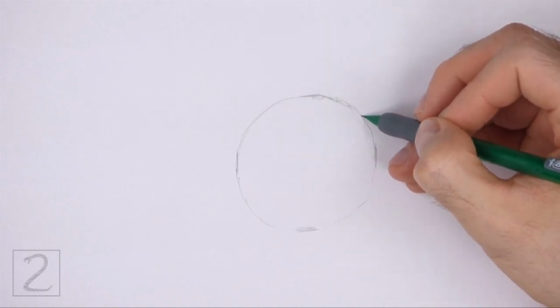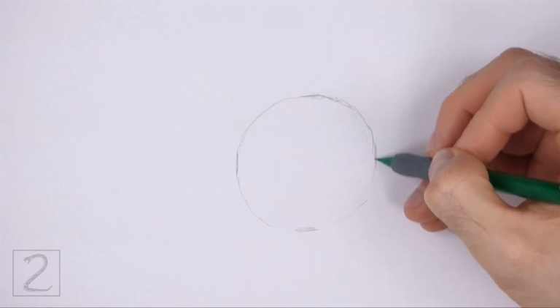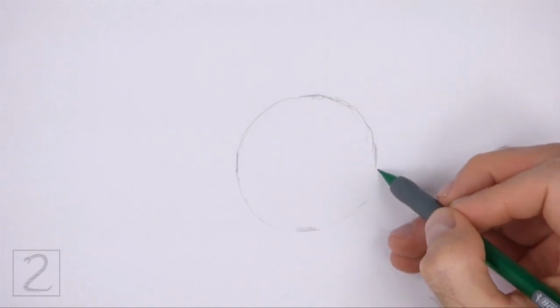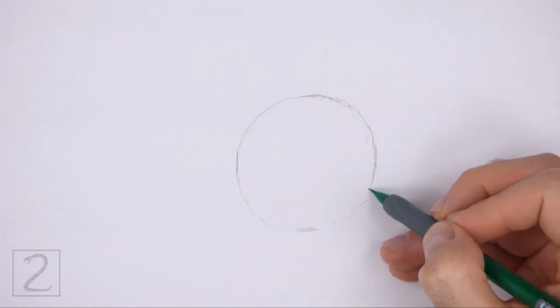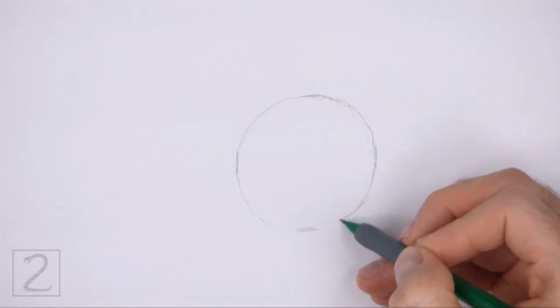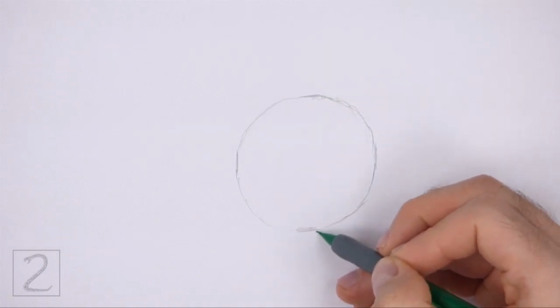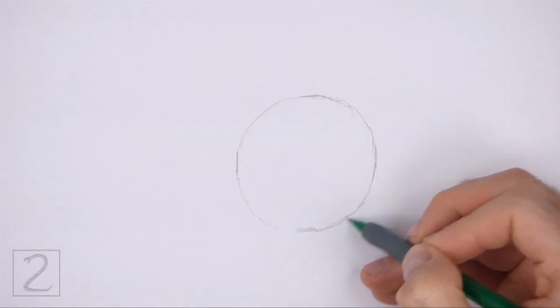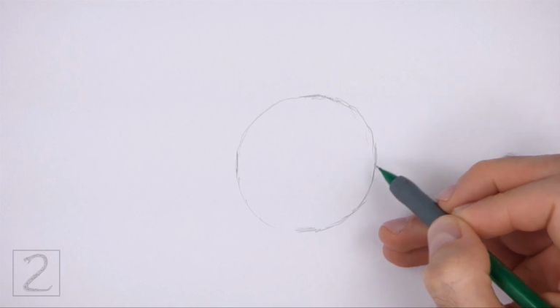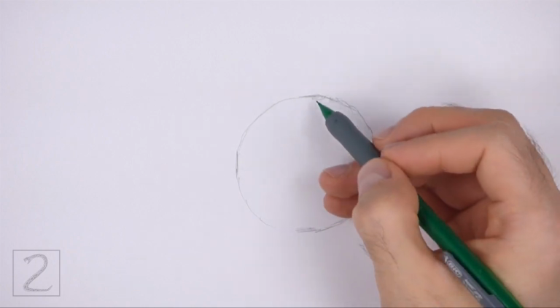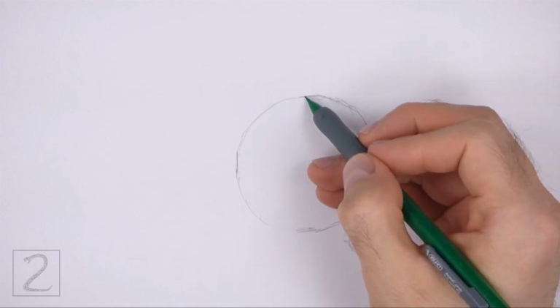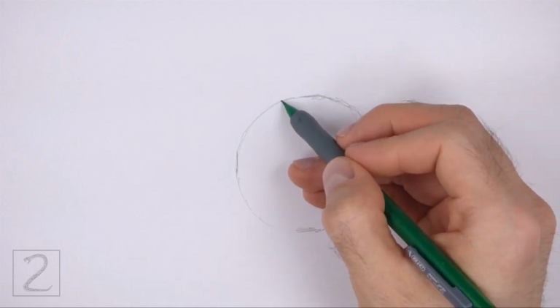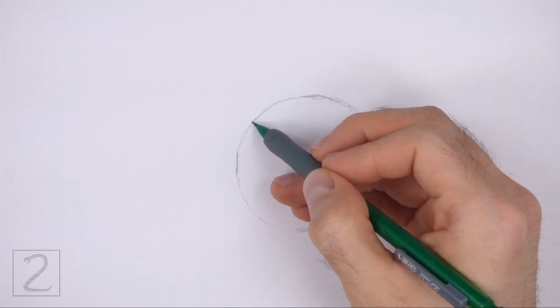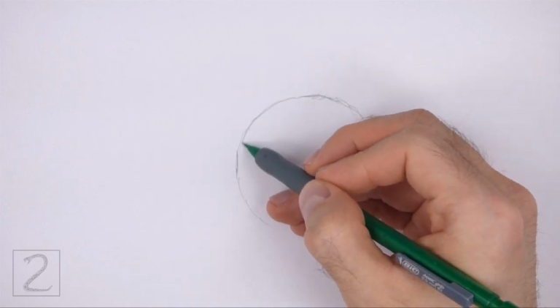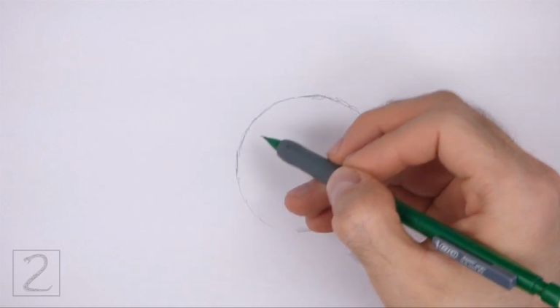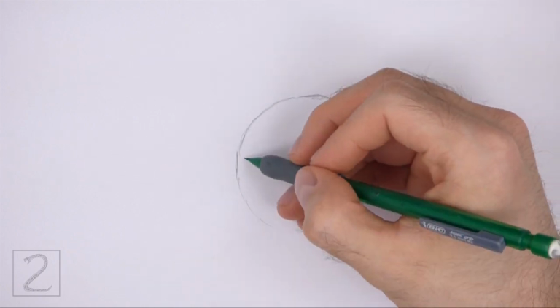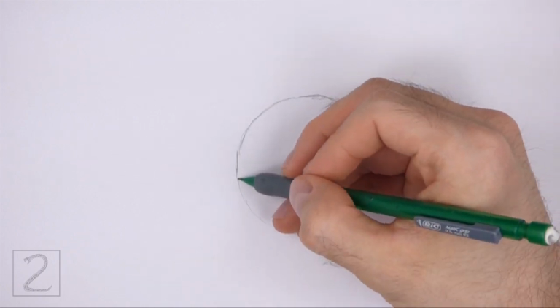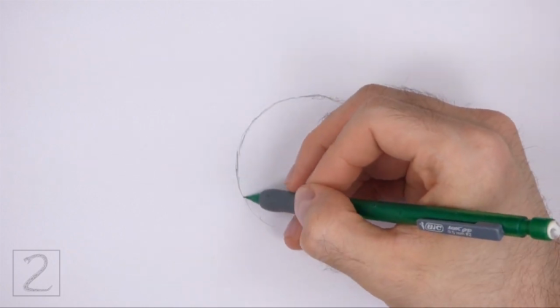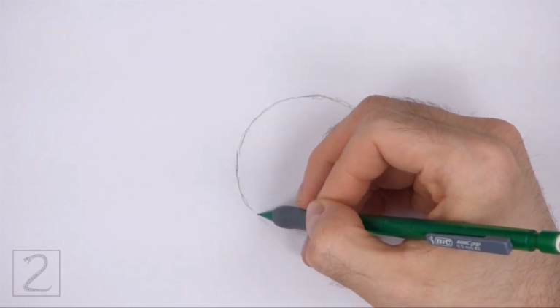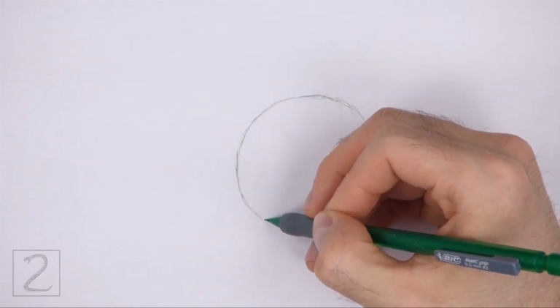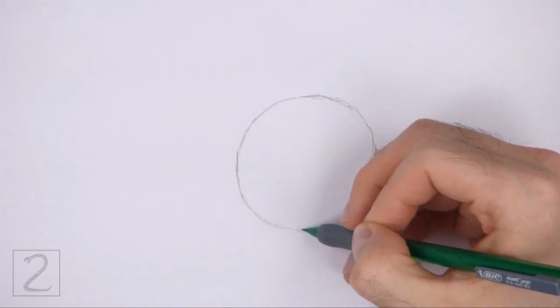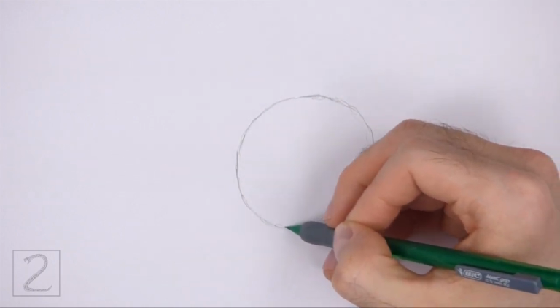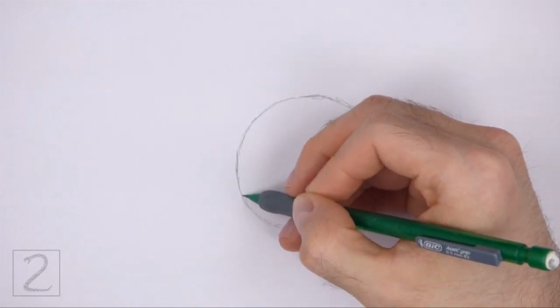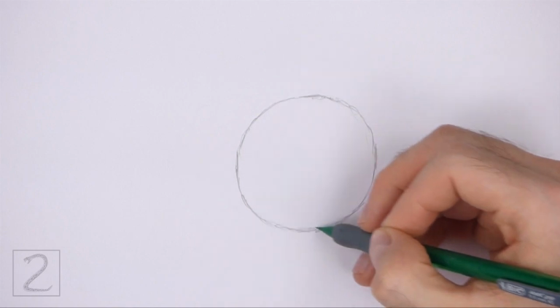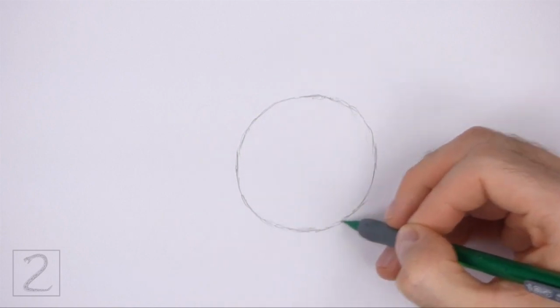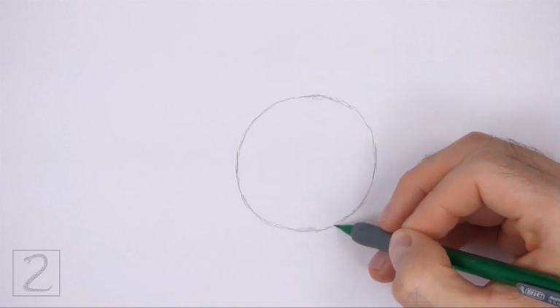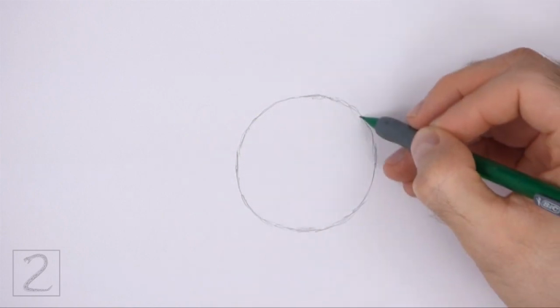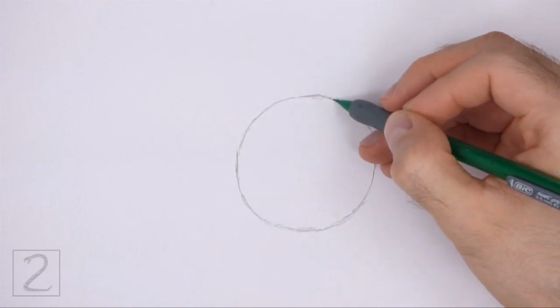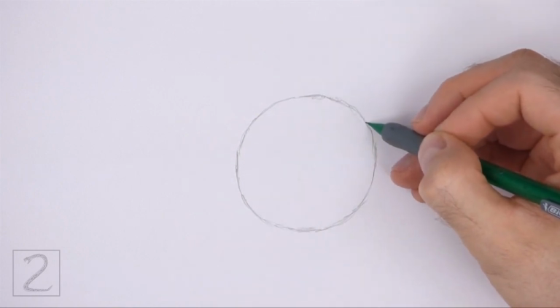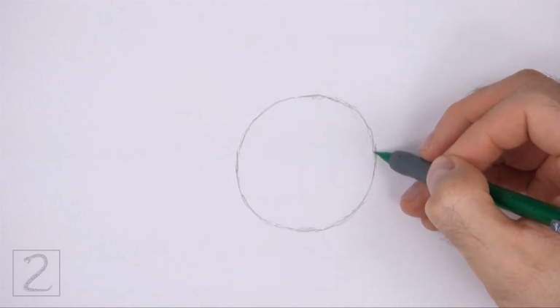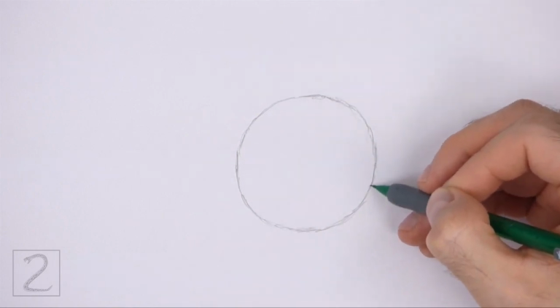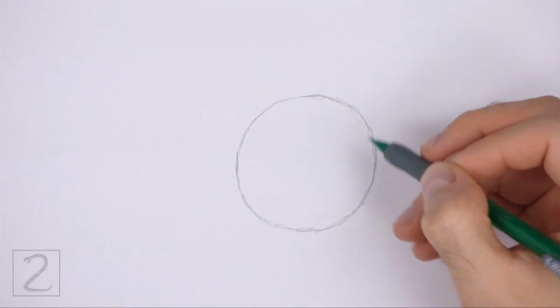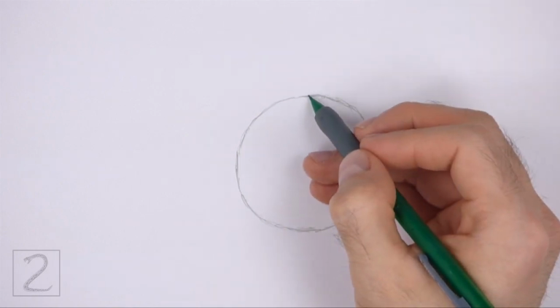Pause the video to draw at your own pace. The circle doesn't have to be perfect, but if you're having a hard time drawing it, just trace the outer edge of a cup, a bowl, or anything else with a circular edge.